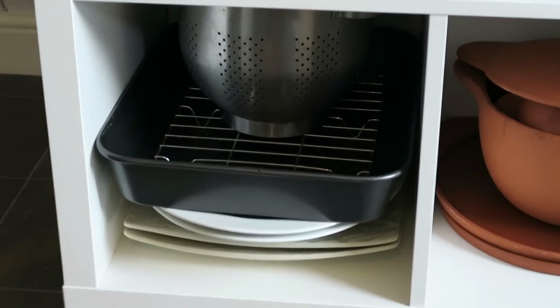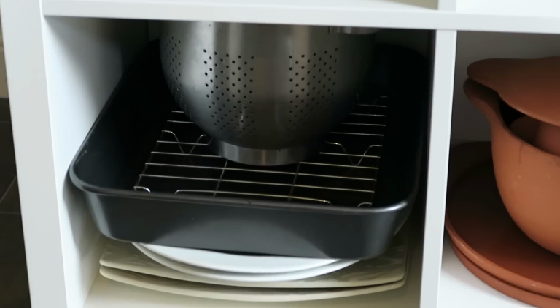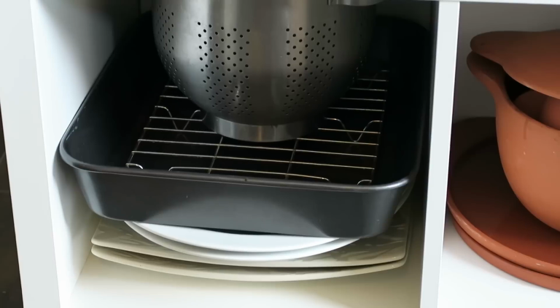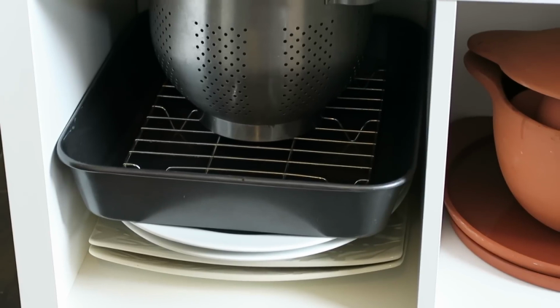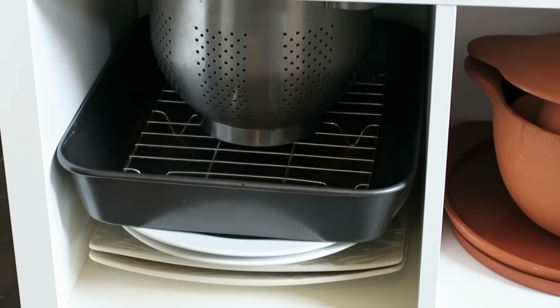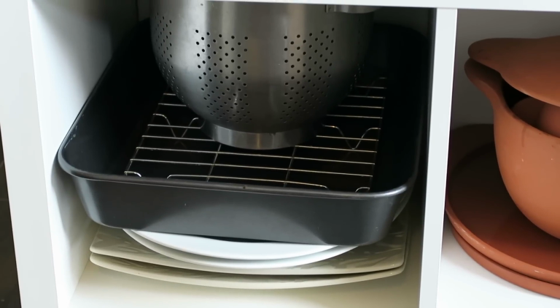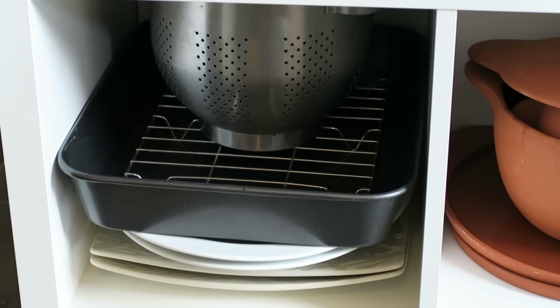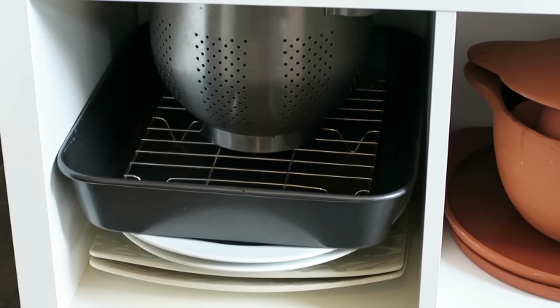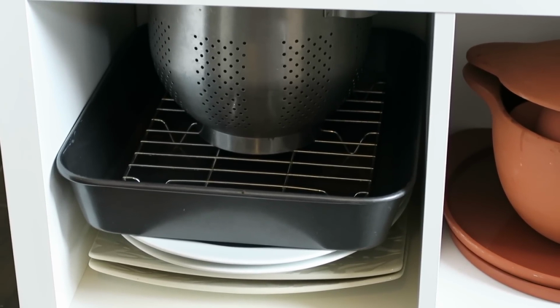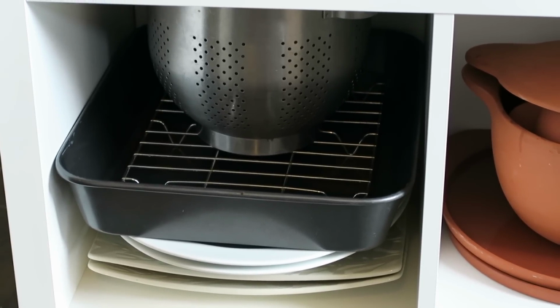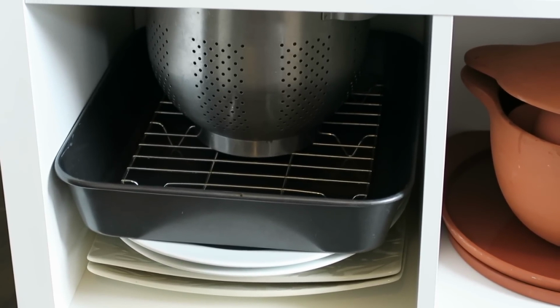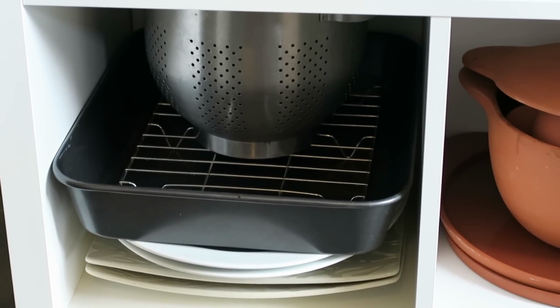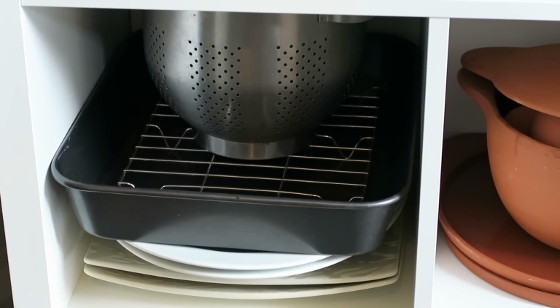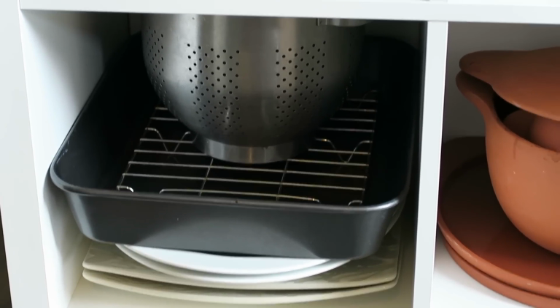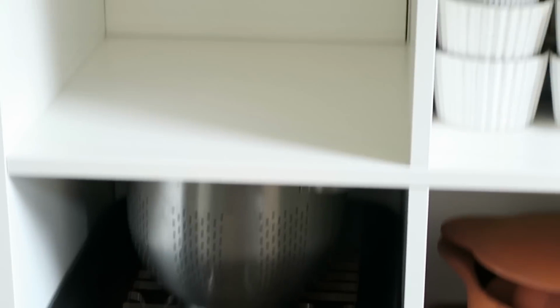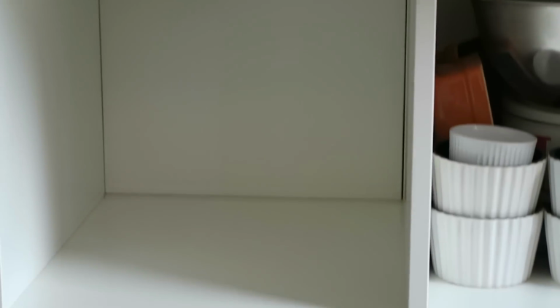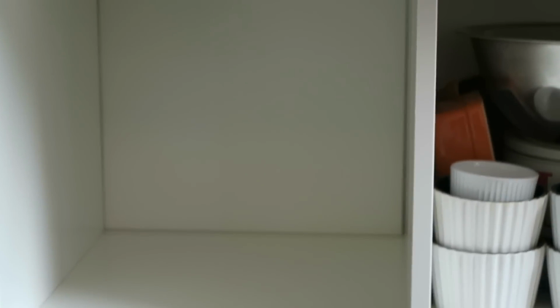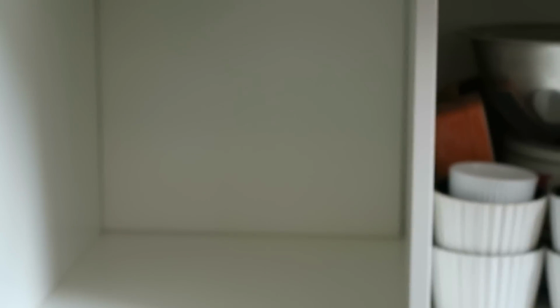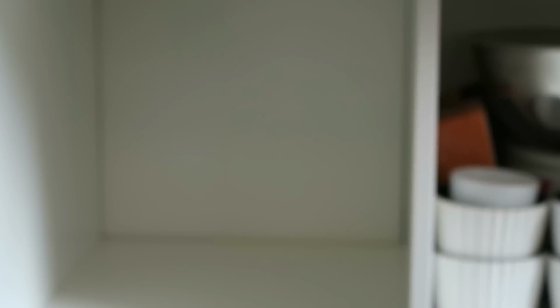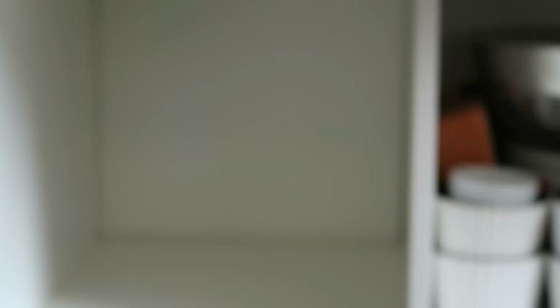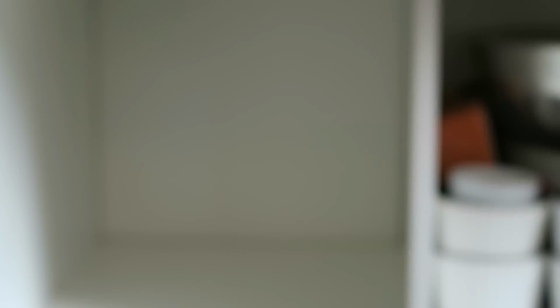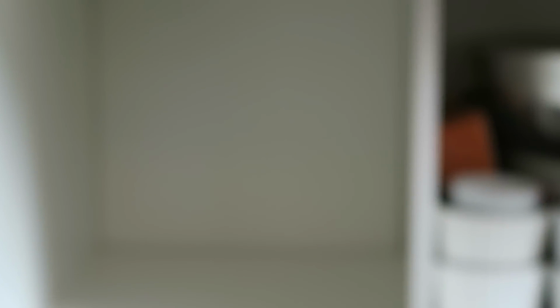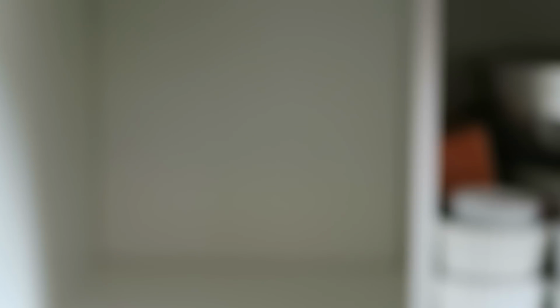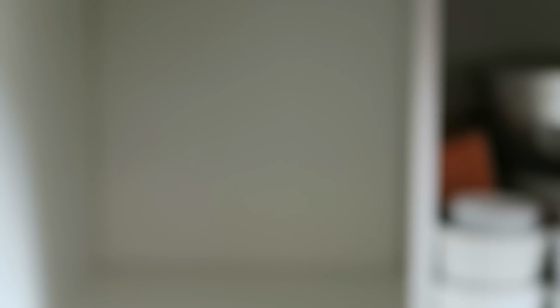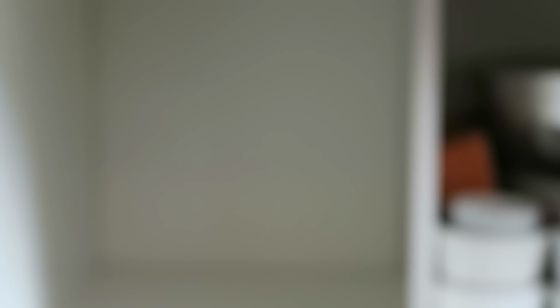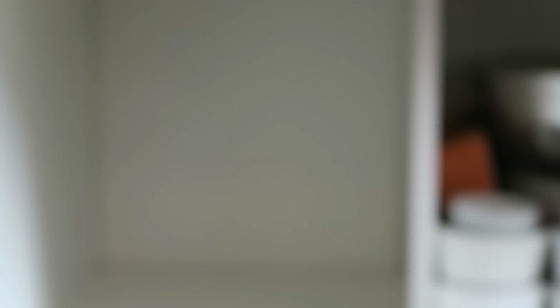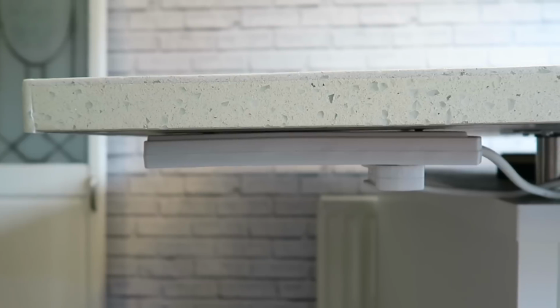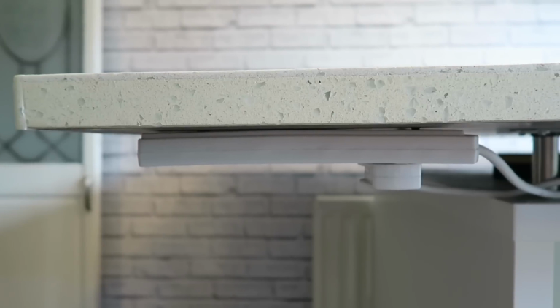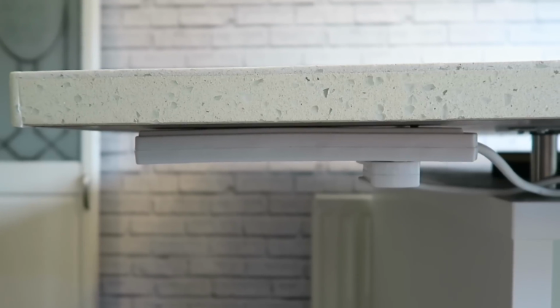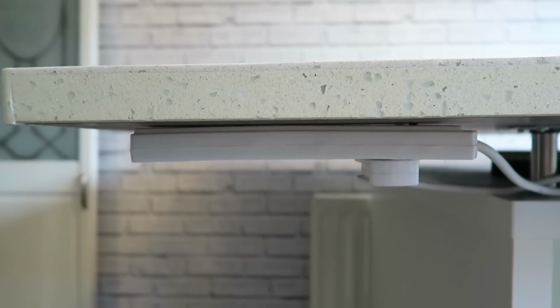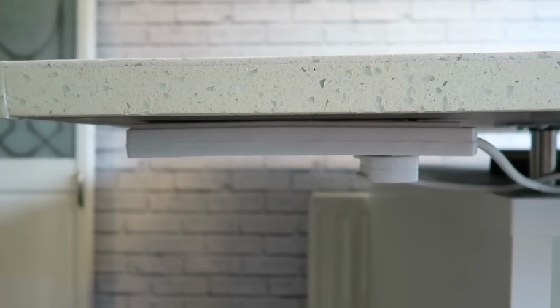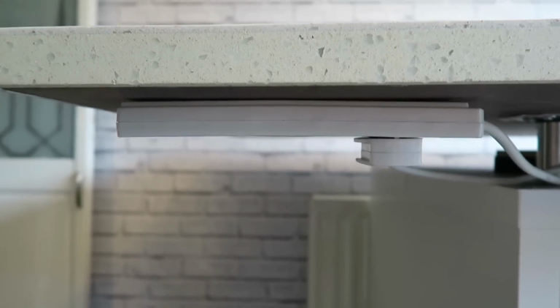On the left-hand side I've got some chargers I use at Christmas time with the roasting tin for the turkey, and a nice big colander. There's just some empty space at the top that still needs filling with some items. A couple of features that I particularly like that we've added to the breakfast bar ourselves are coming up.